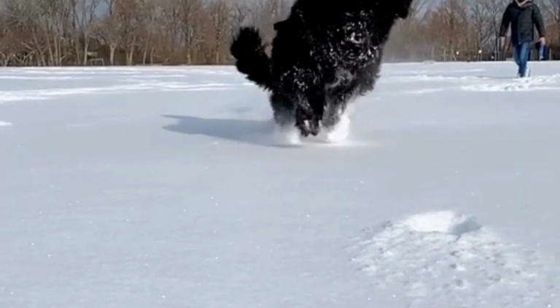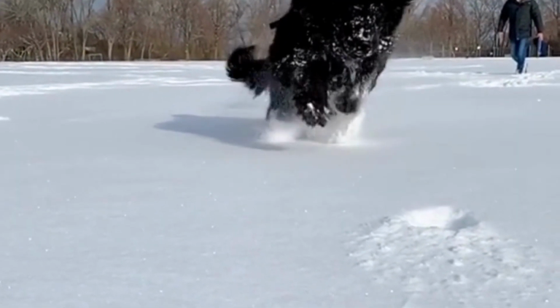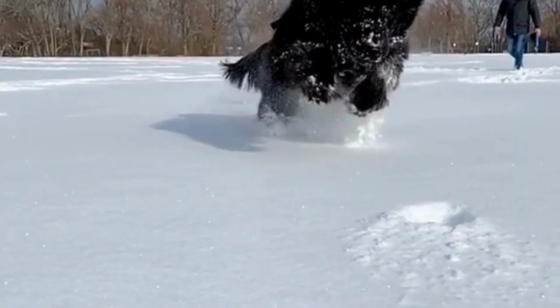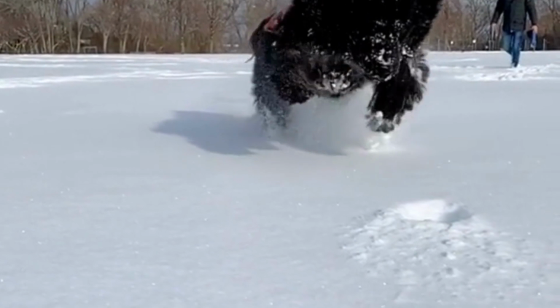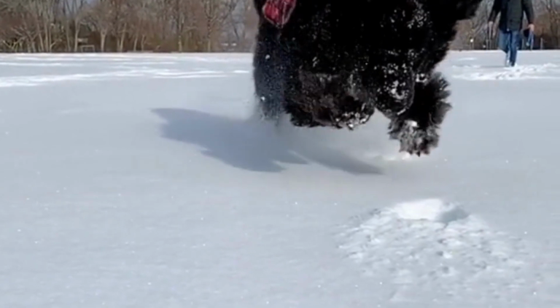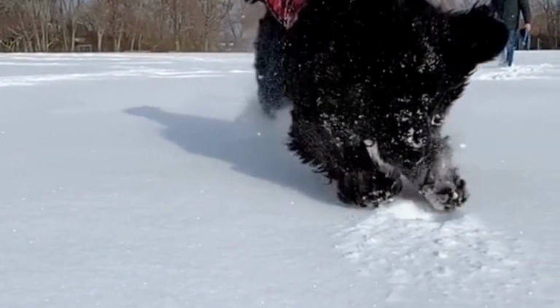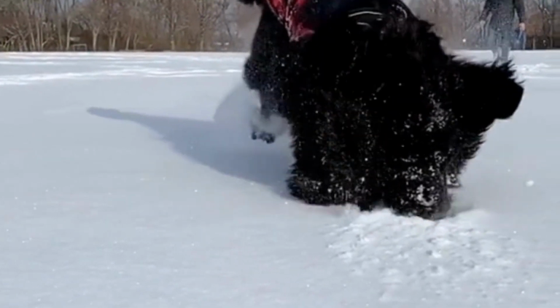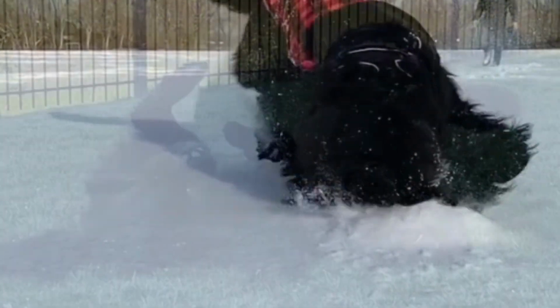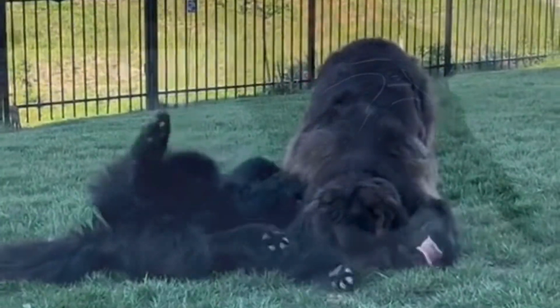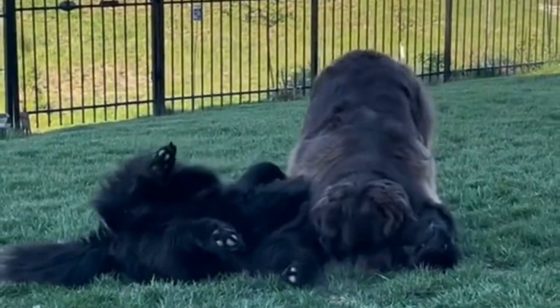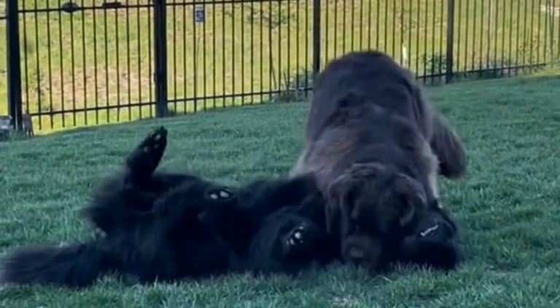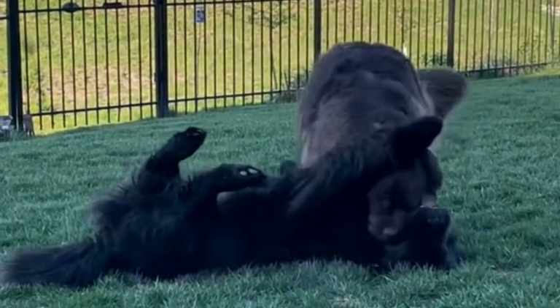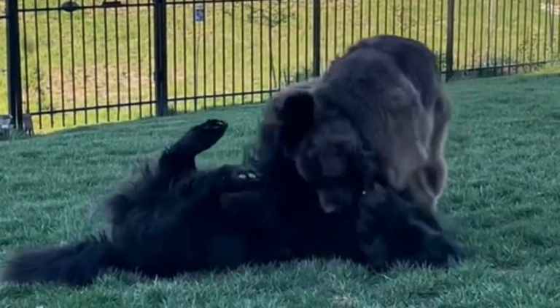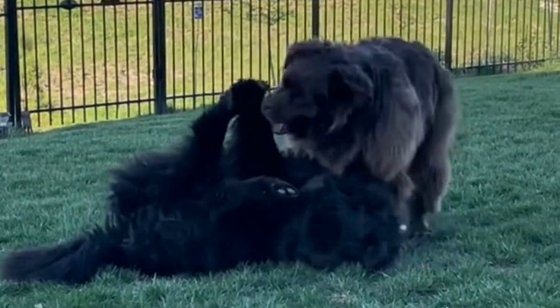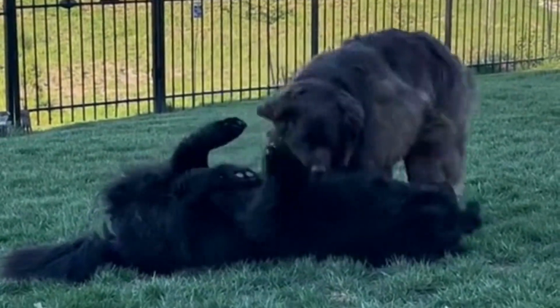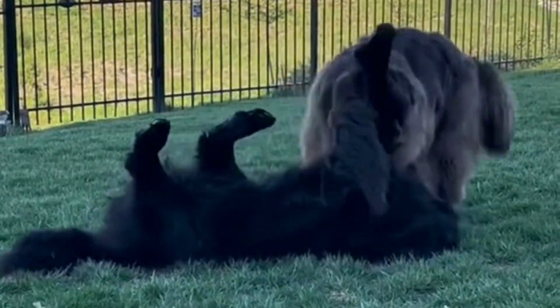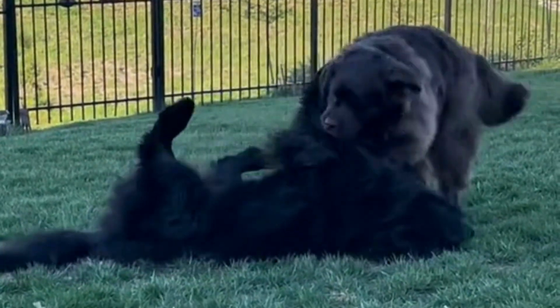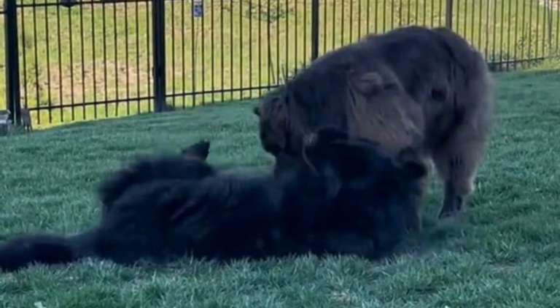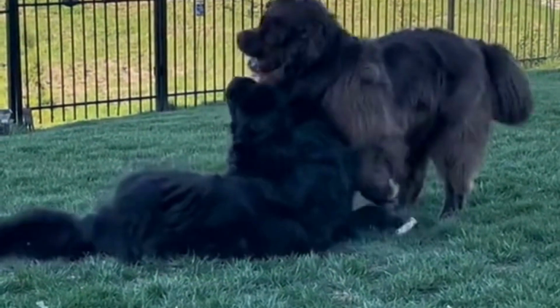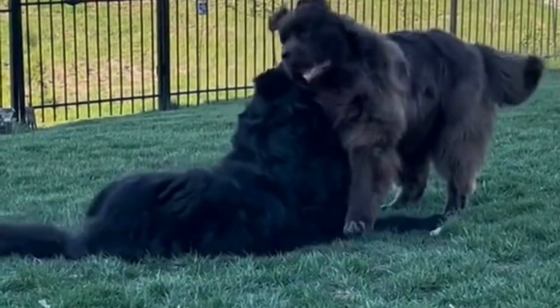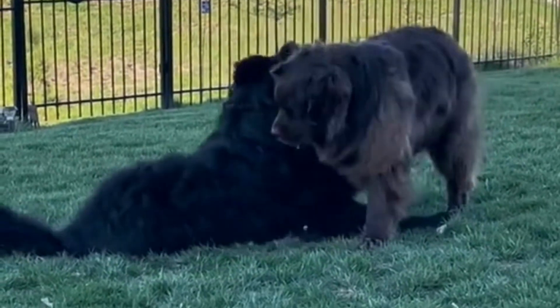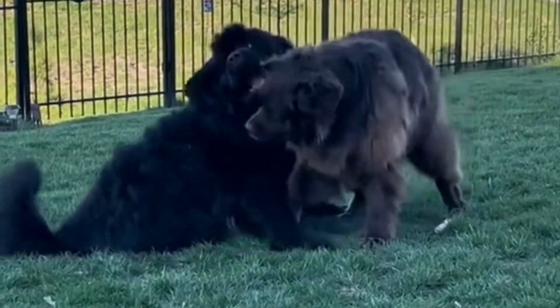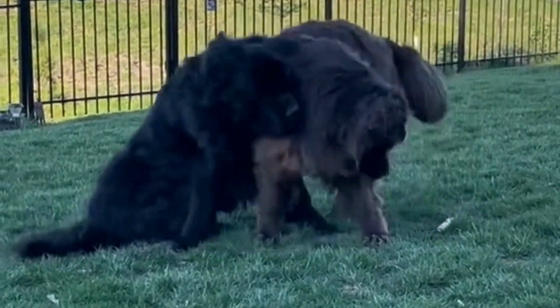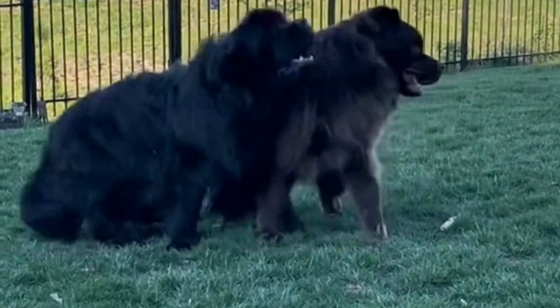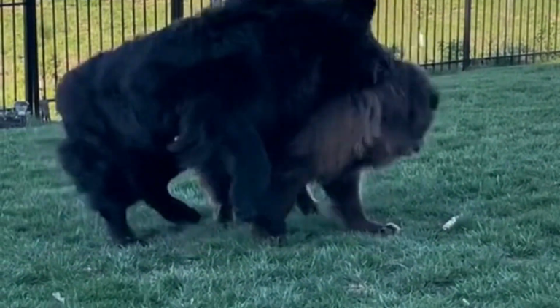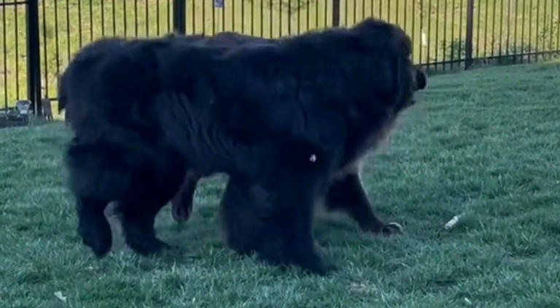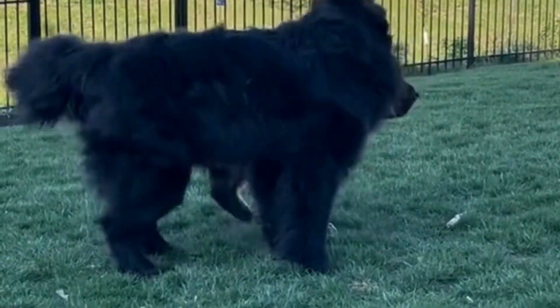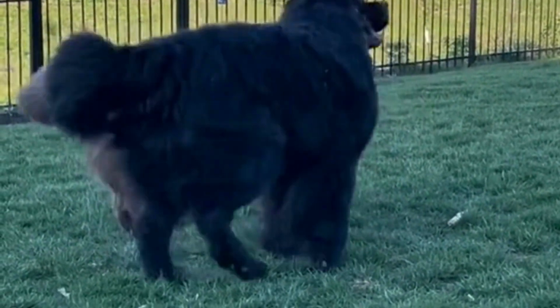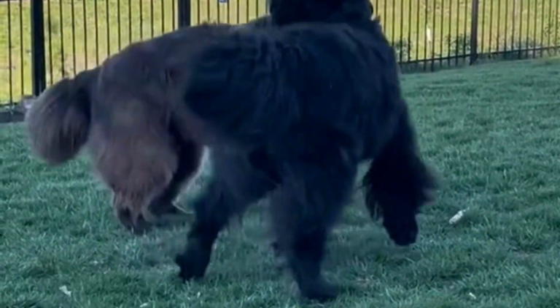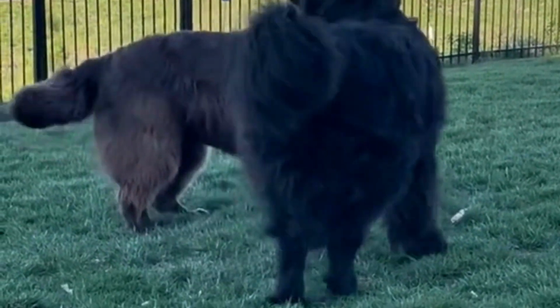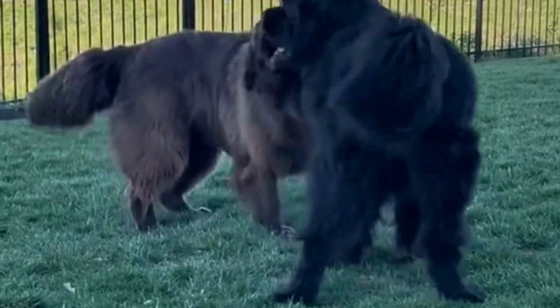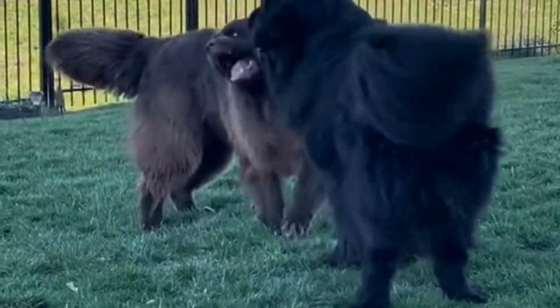In this video, we'll dive into the history, size, temperament, grooming, training, exercise, and unique feature of tracking that make this breed so special.